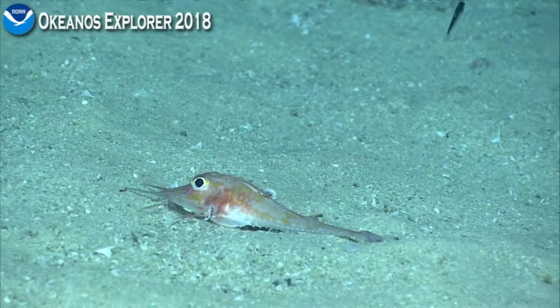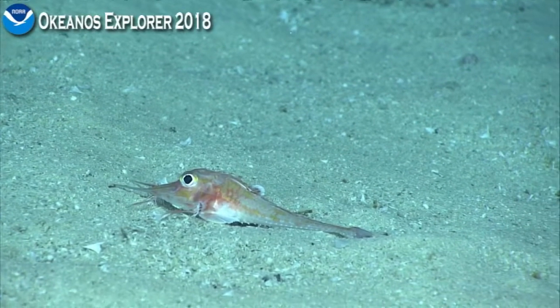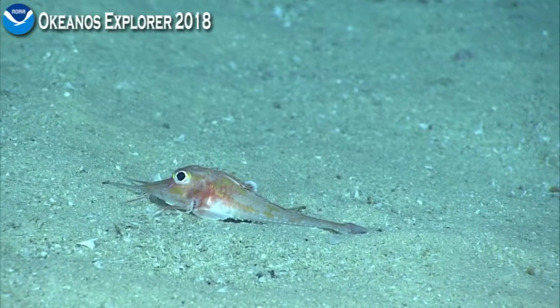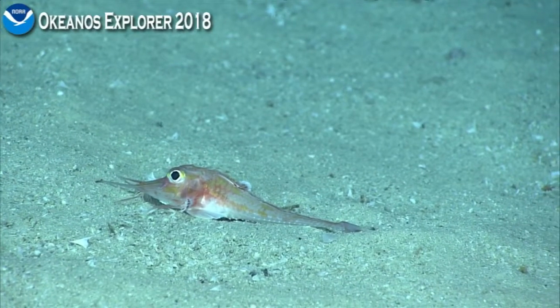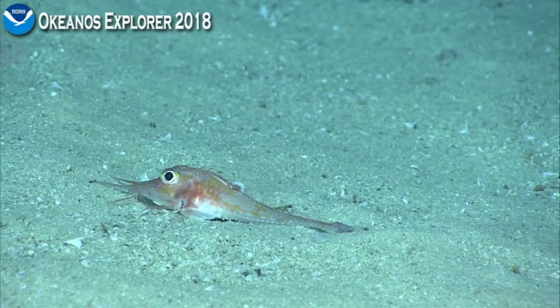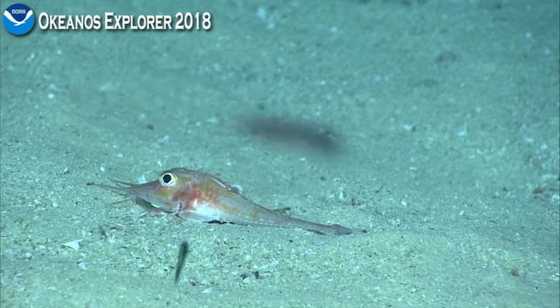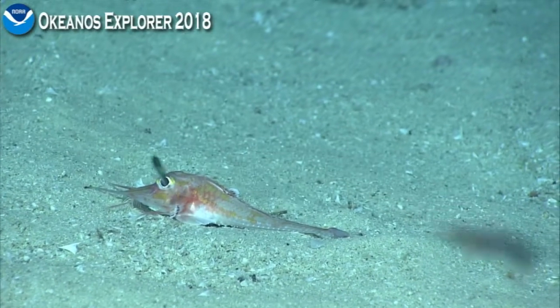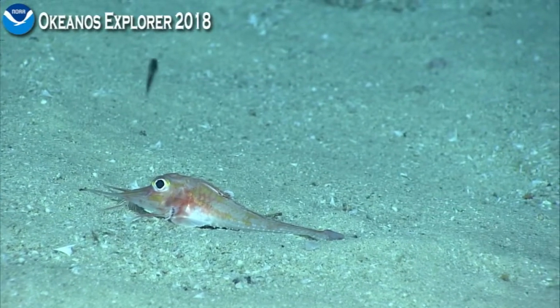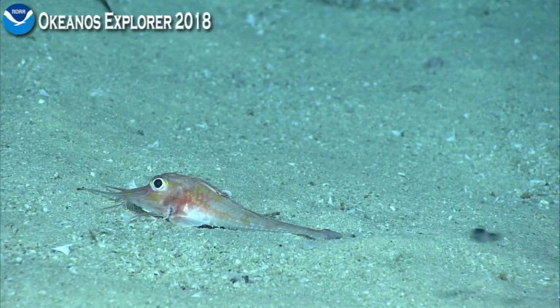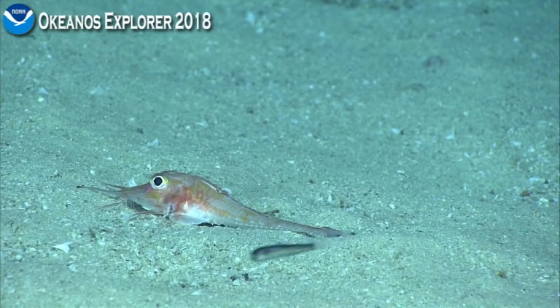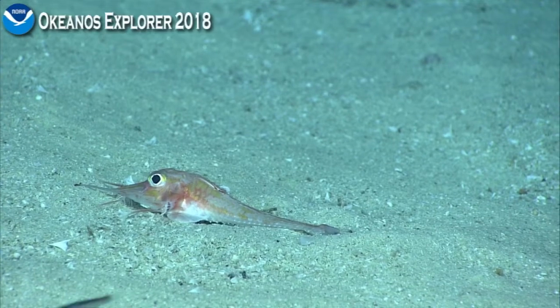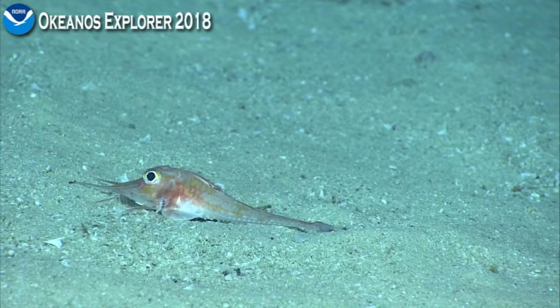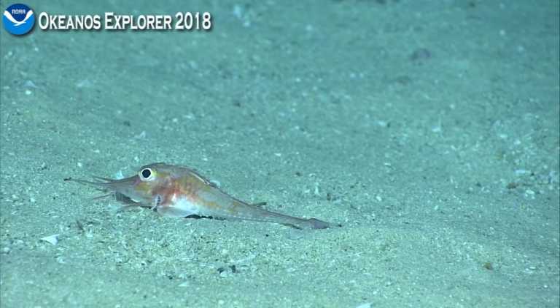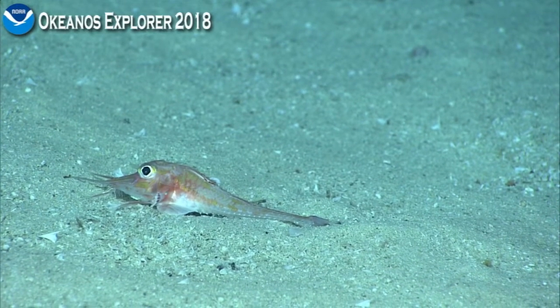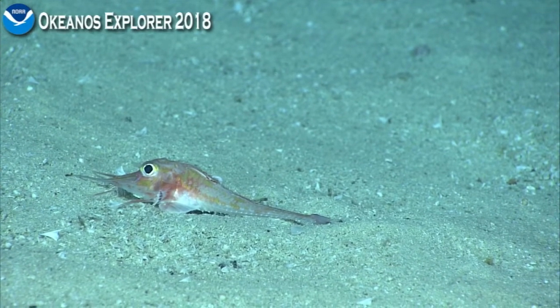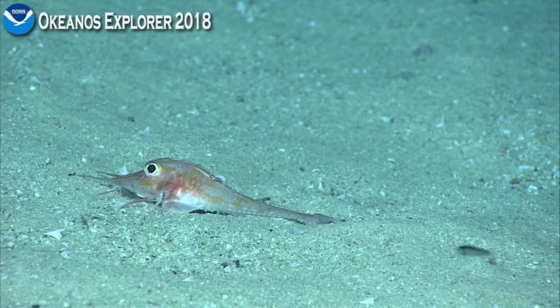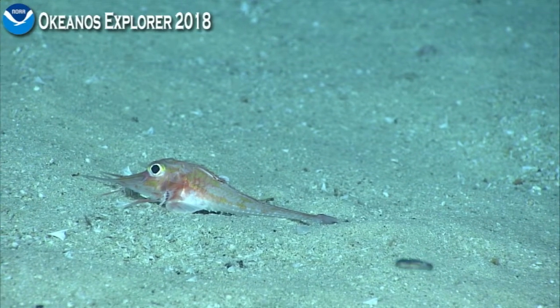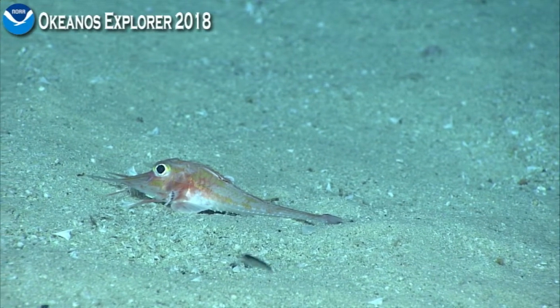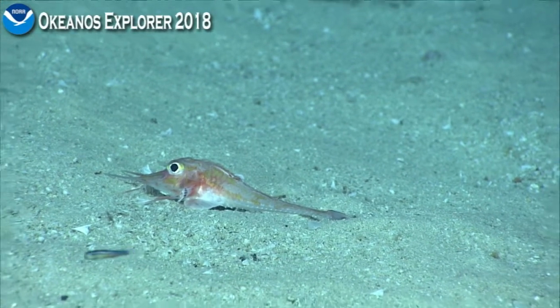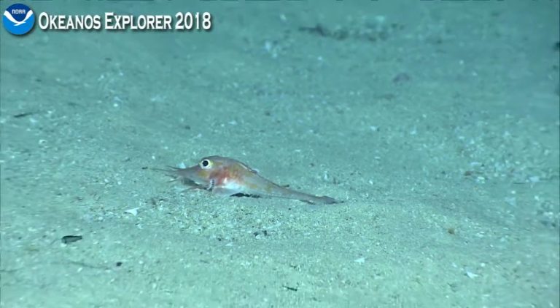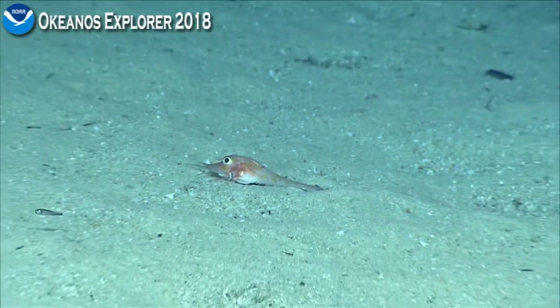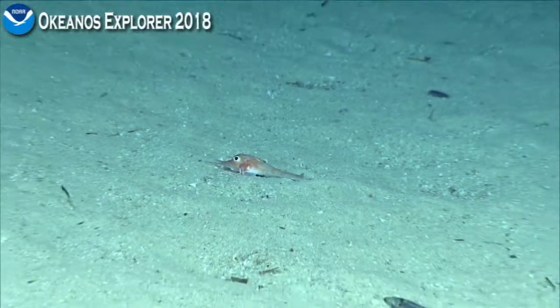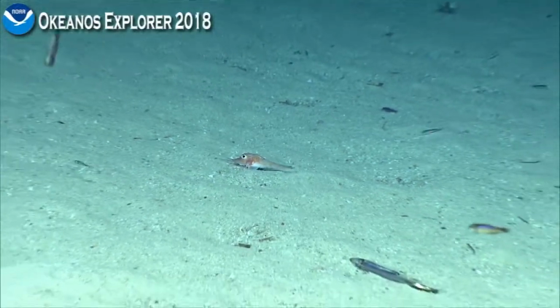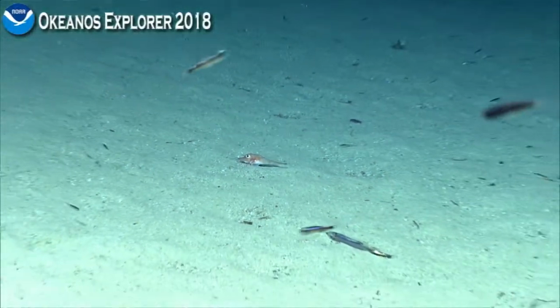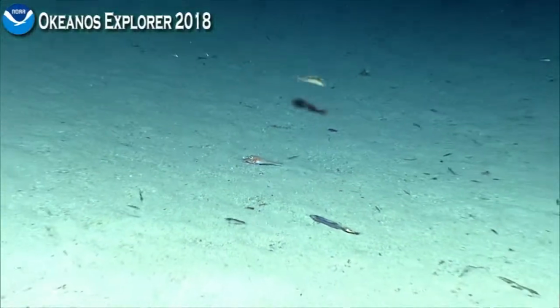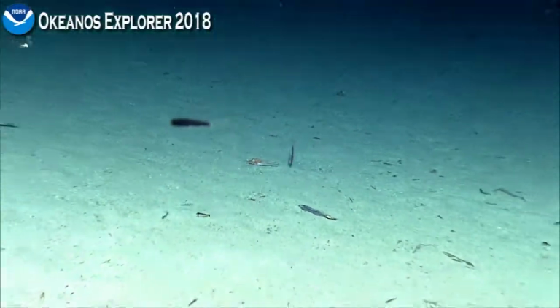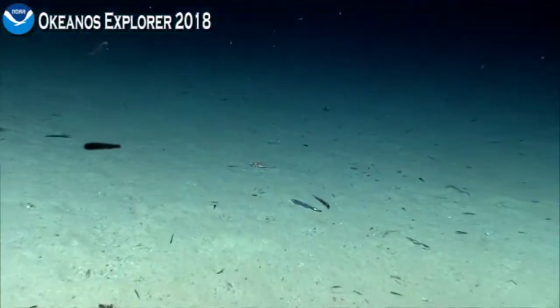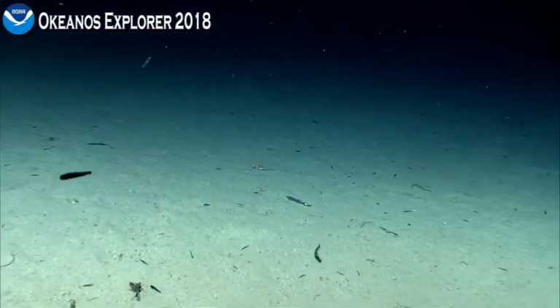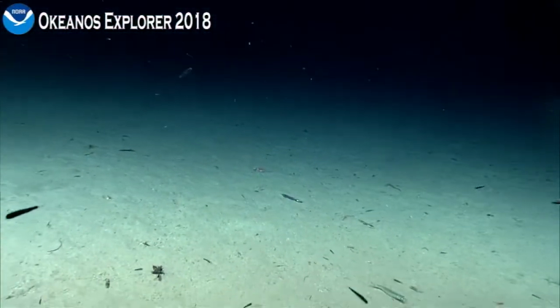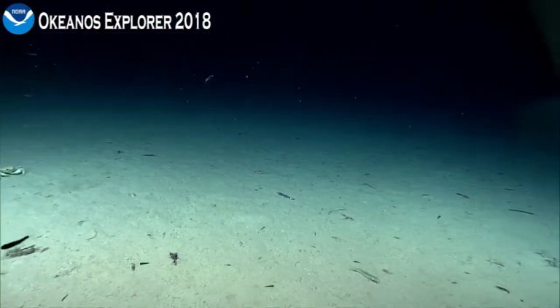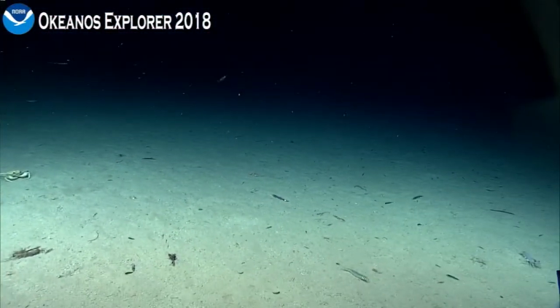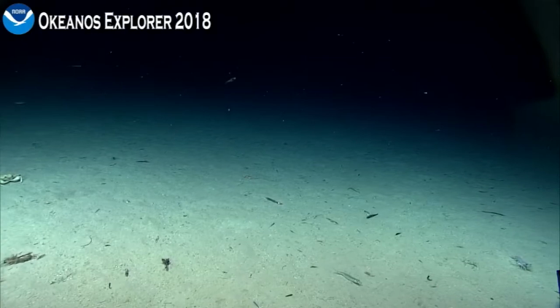I talked about the previous dives that have targeted sinkholes. Of course, not this sinkhole — this is a completely unexplored area. But they noted something very similar in terms of swarms and really dense aggregations of fishes.